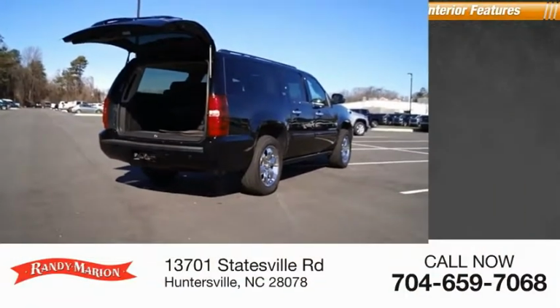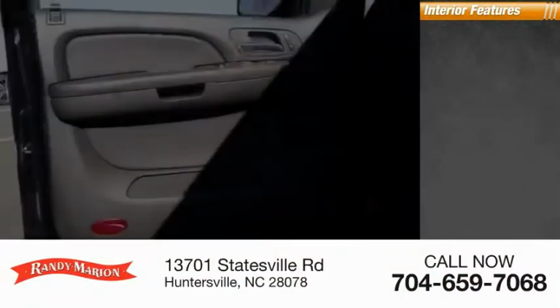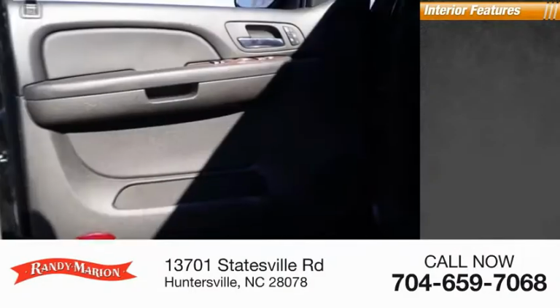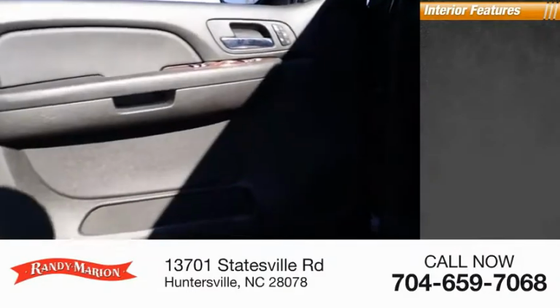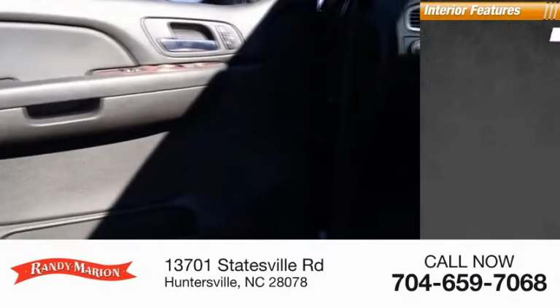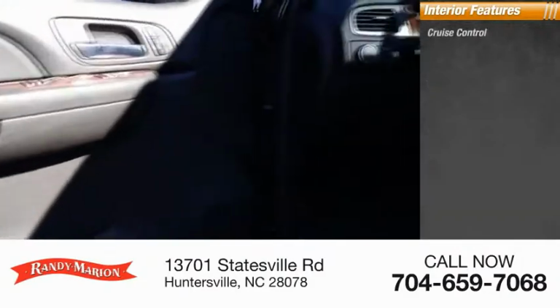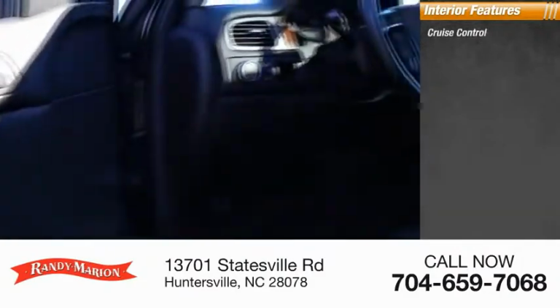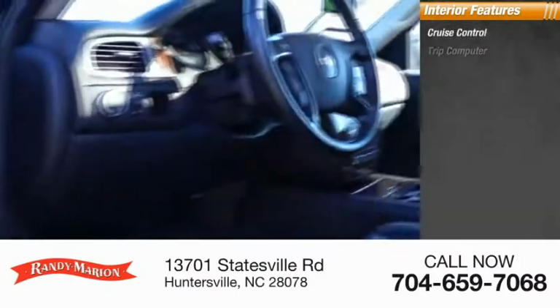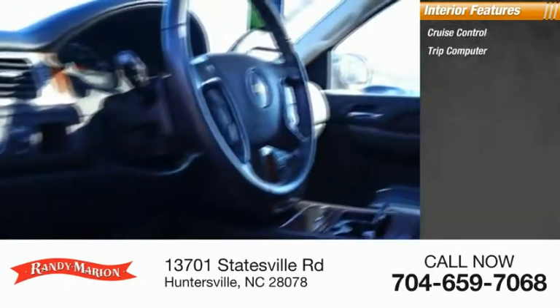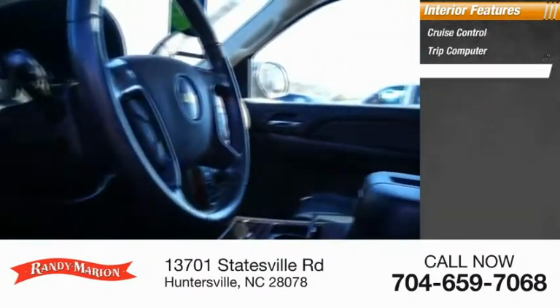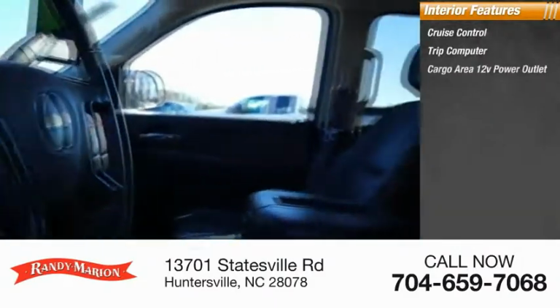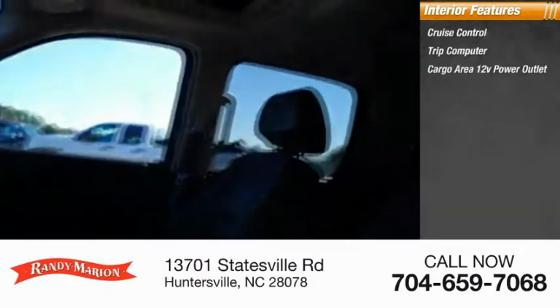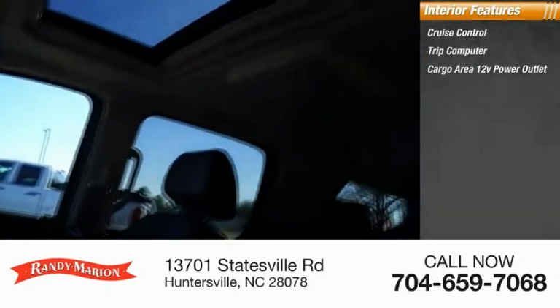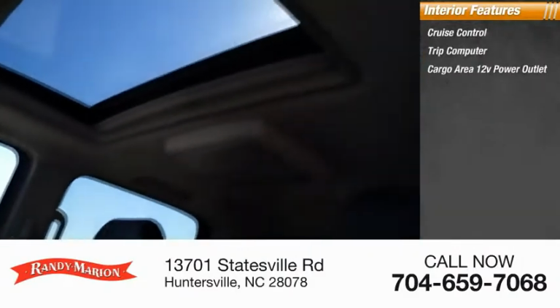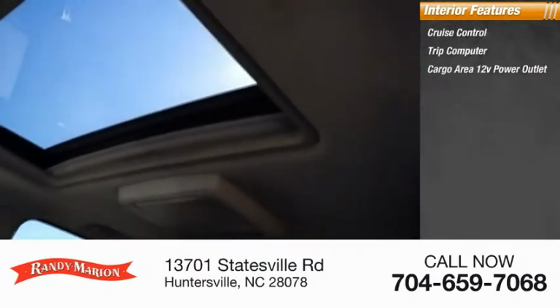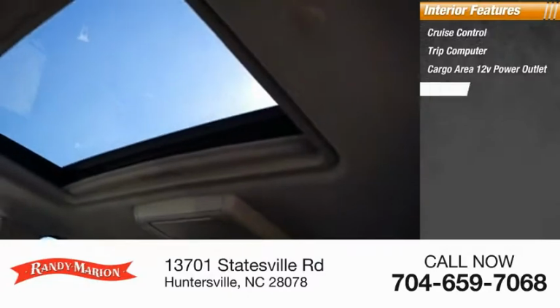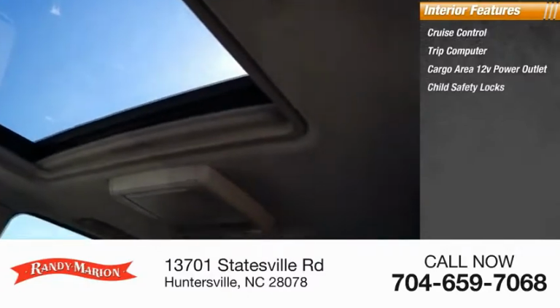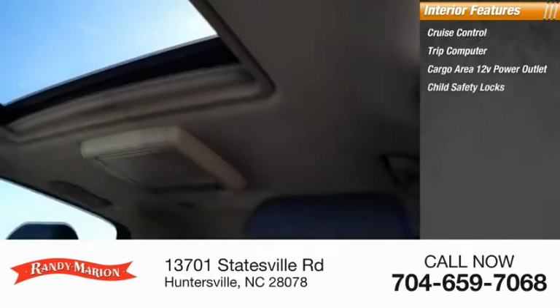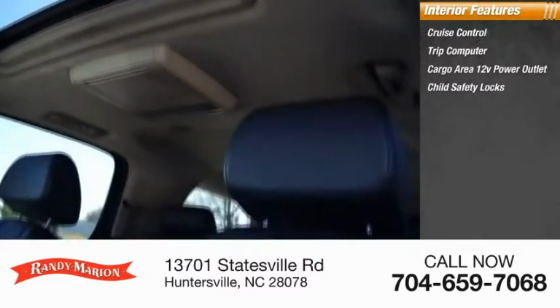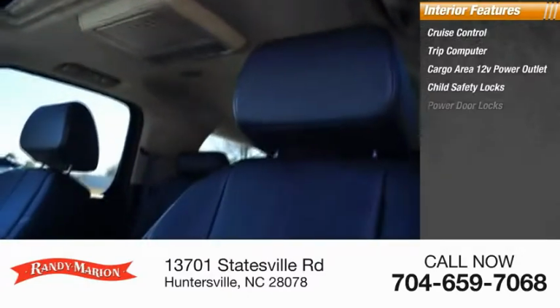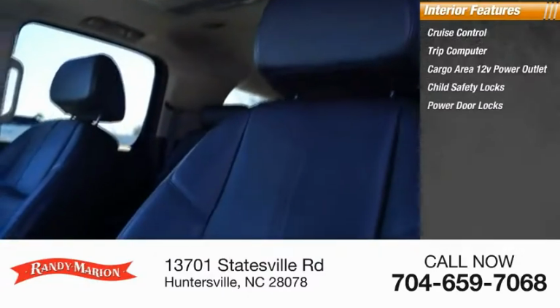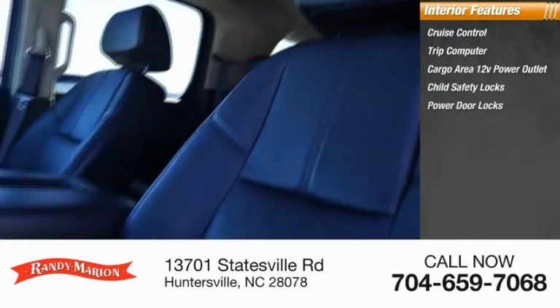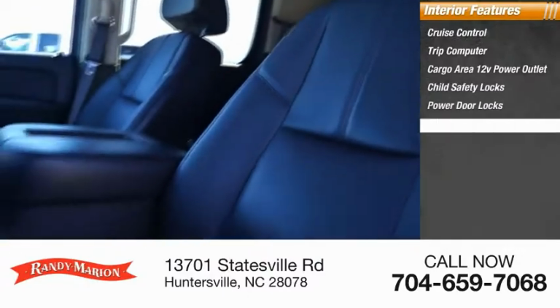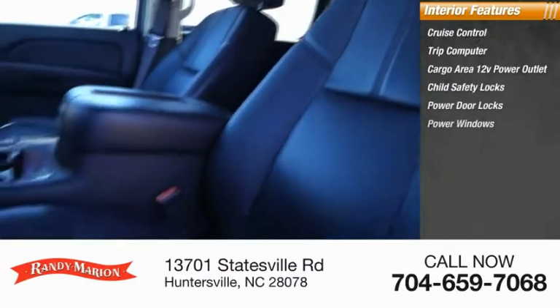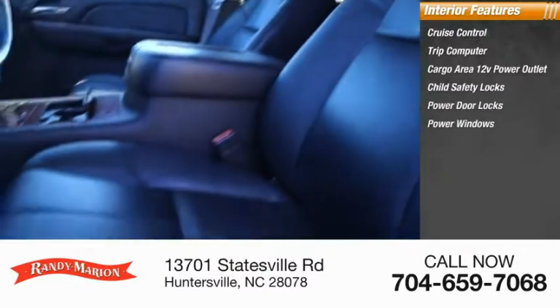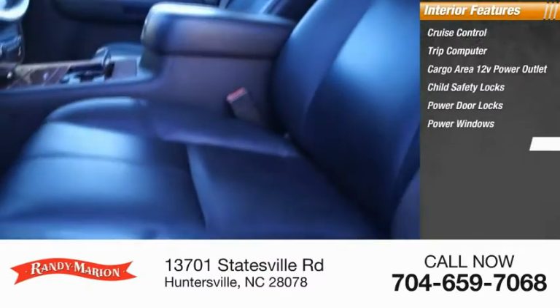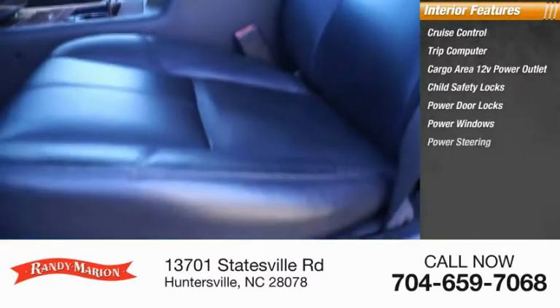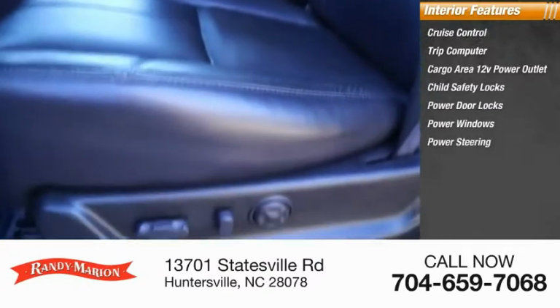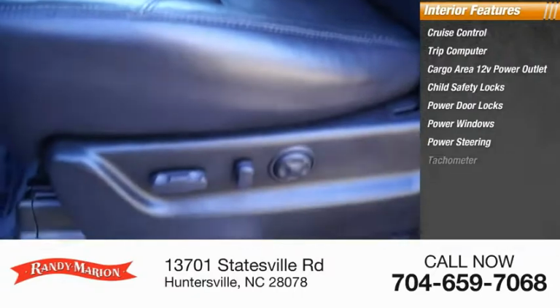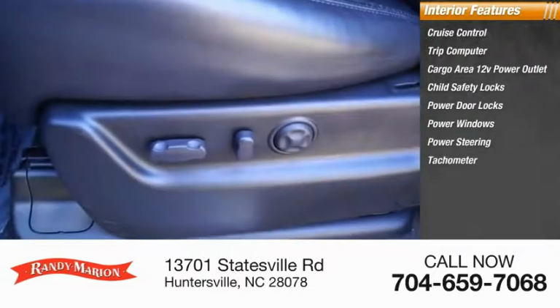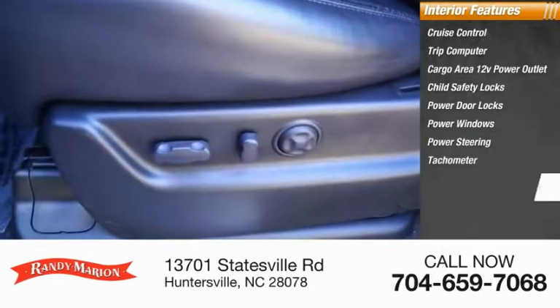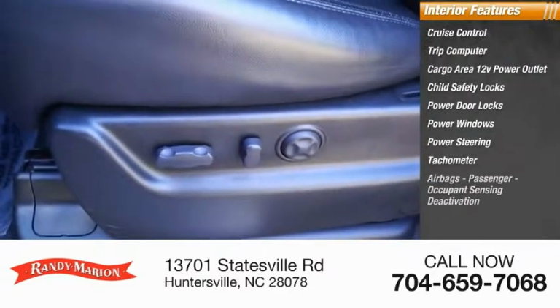Inside you'll find cruise control, trip computer, cargo area, 12-volt power outlet, child safety locks, power door locks, power windows, power steering, and tachometer.